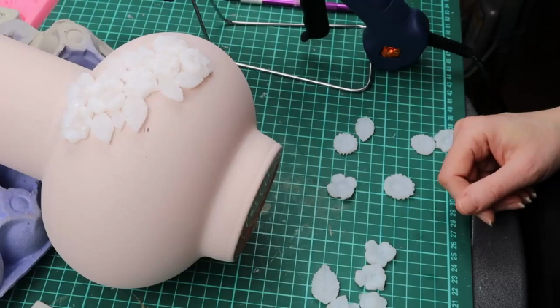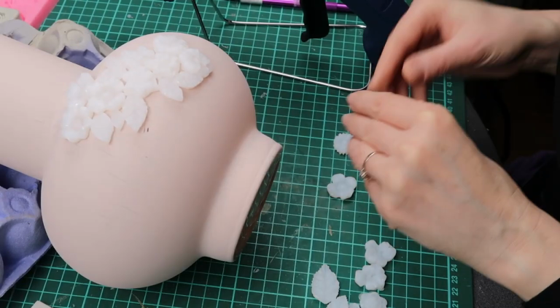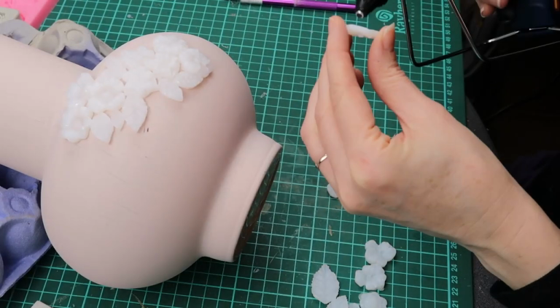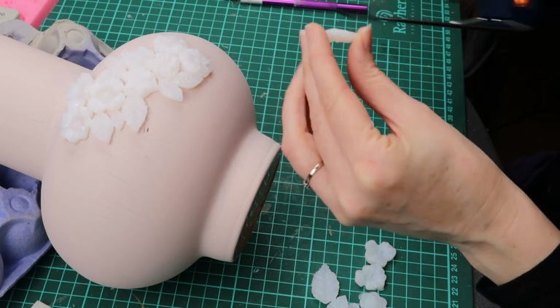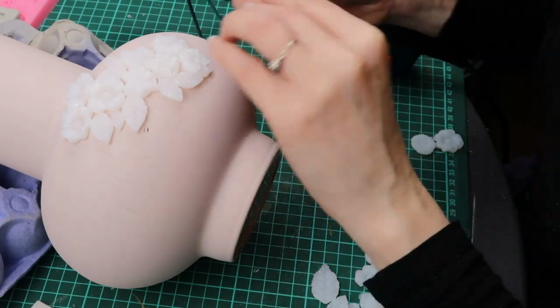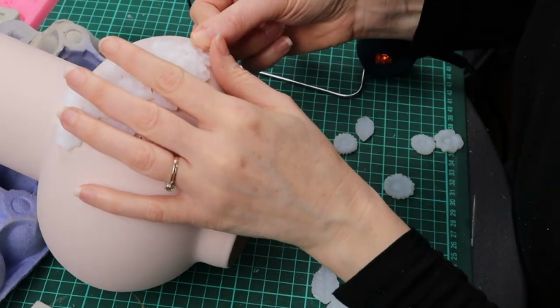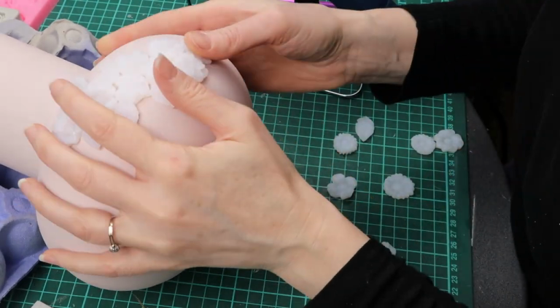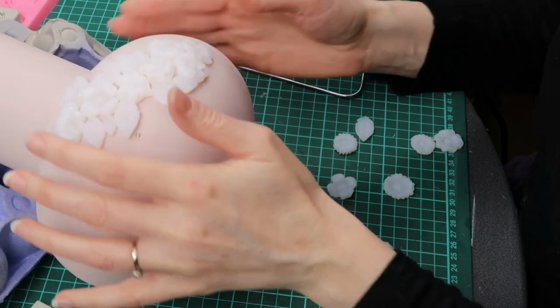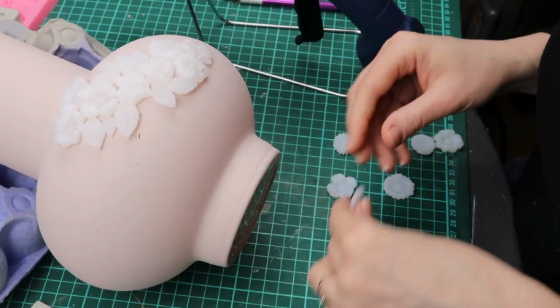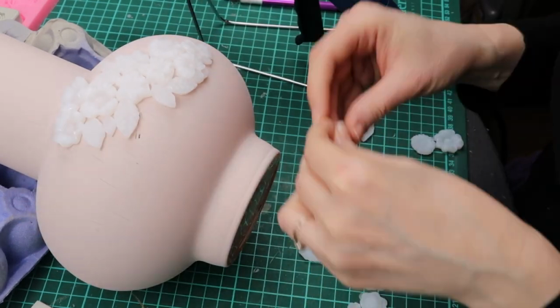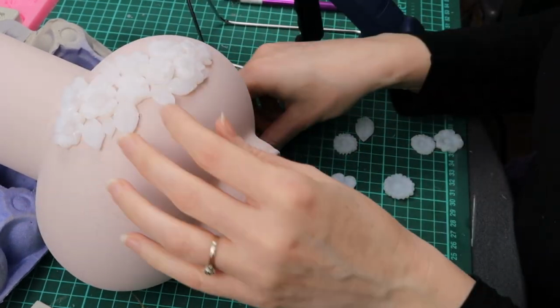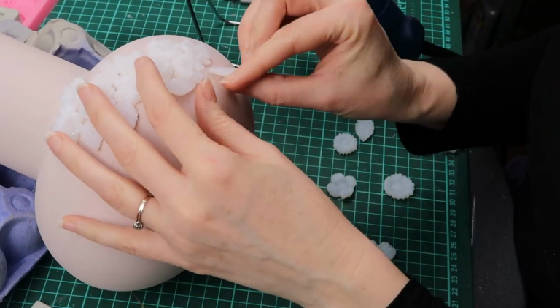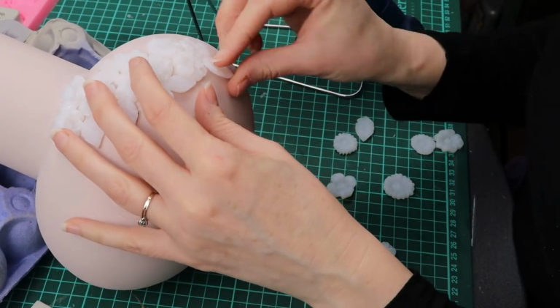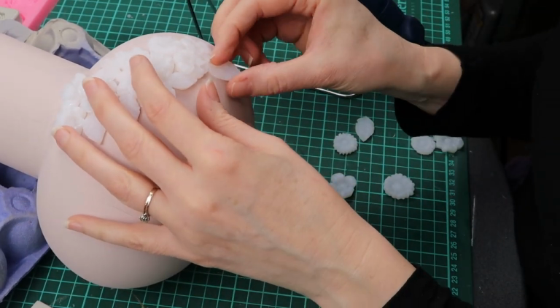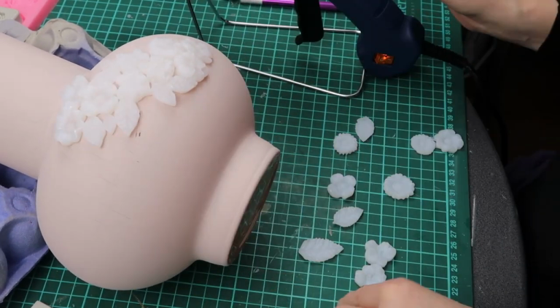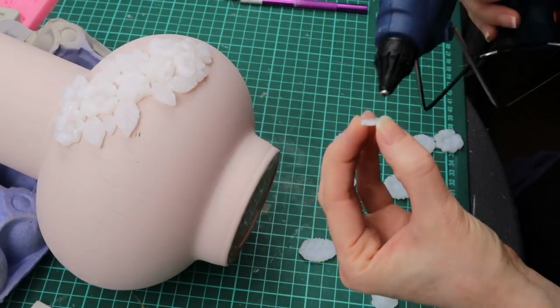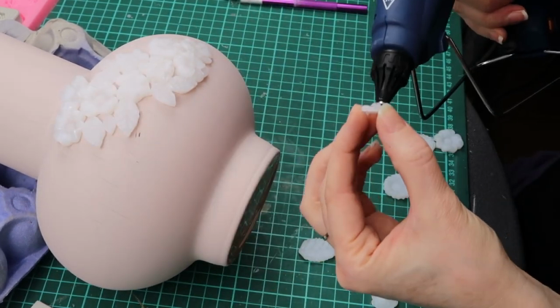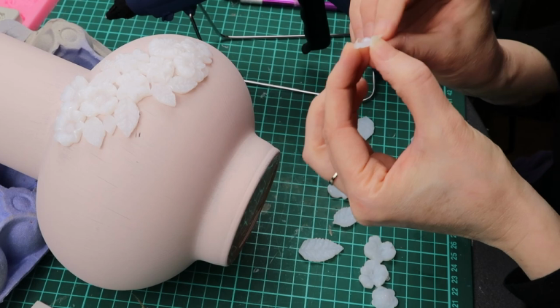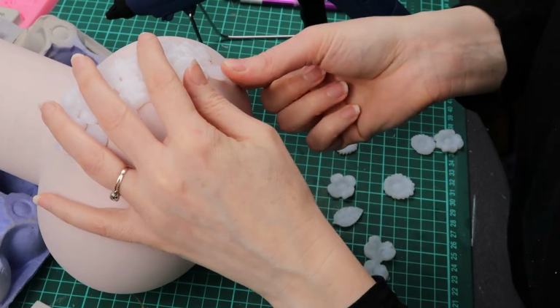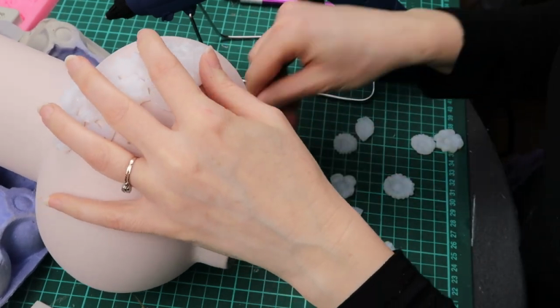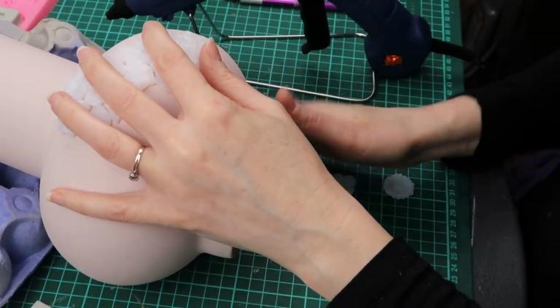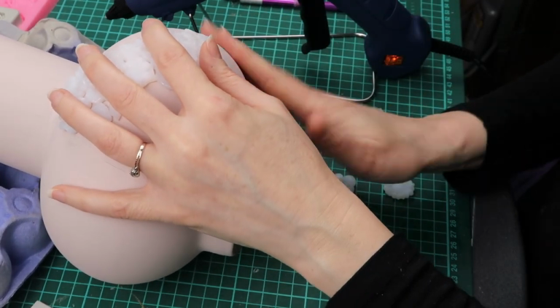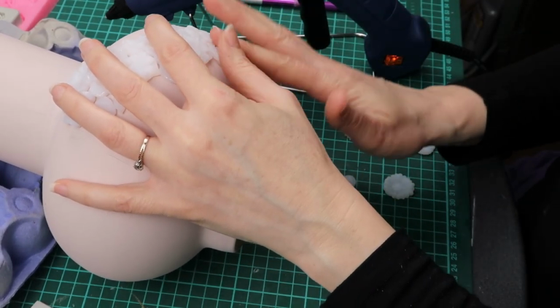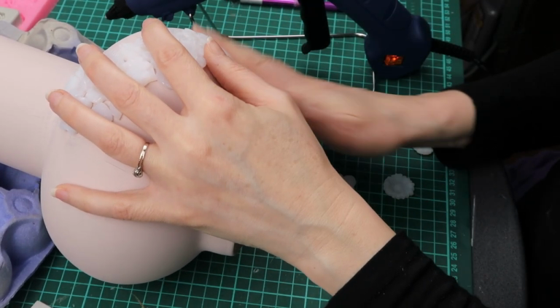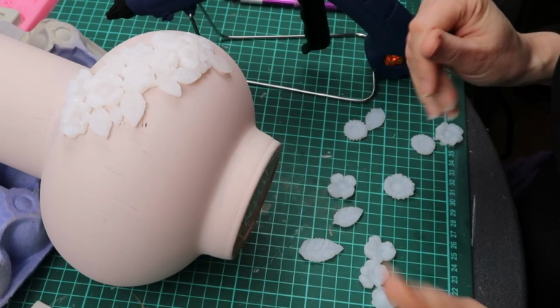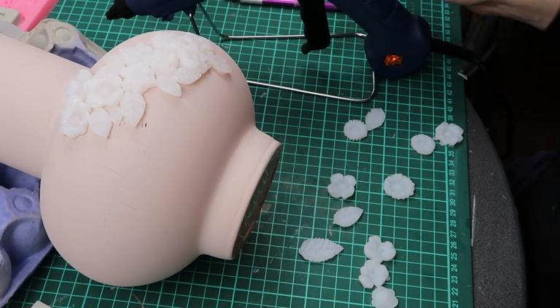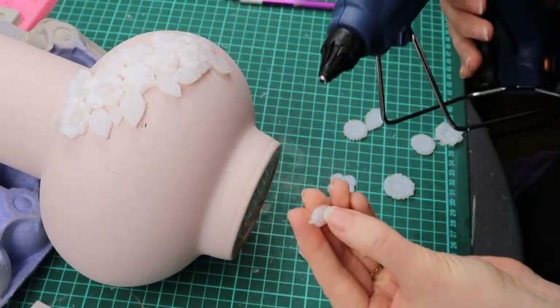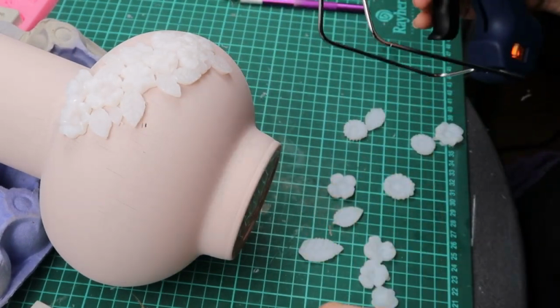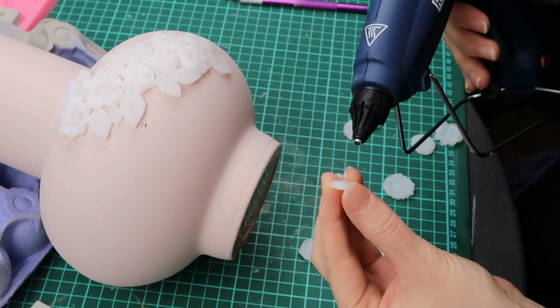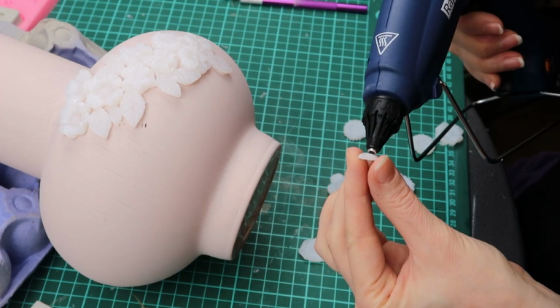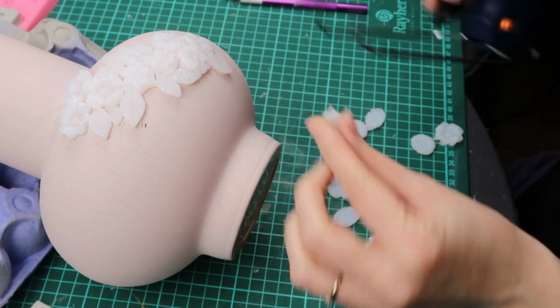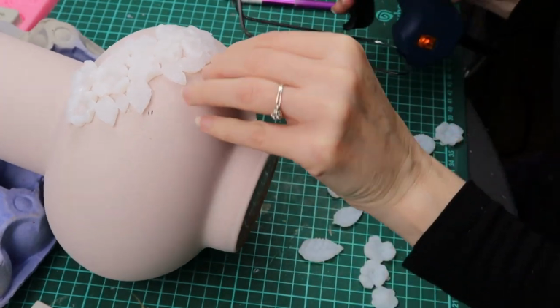While the paint was drying I made flowers and leaves mouldings using hot glue and silicone moulds. If you are interested in how I made the mouldings you can see the process in the link in the description.